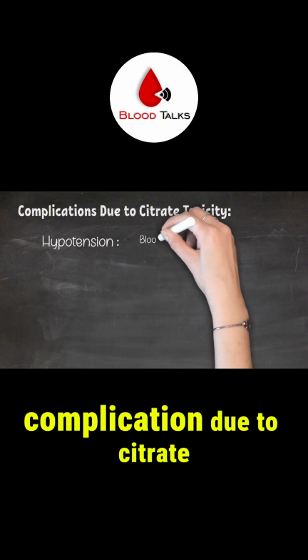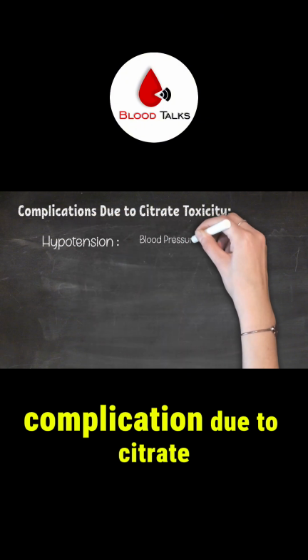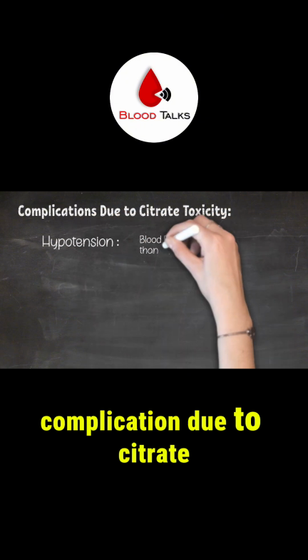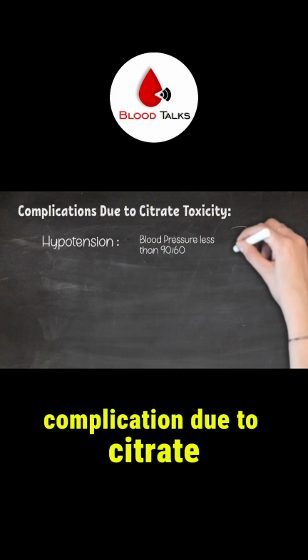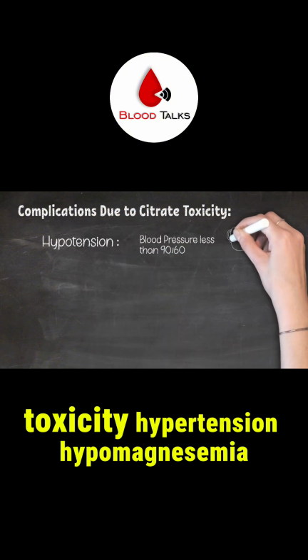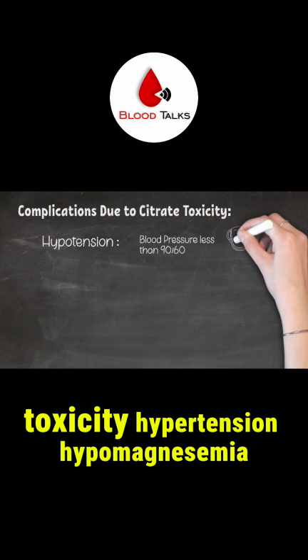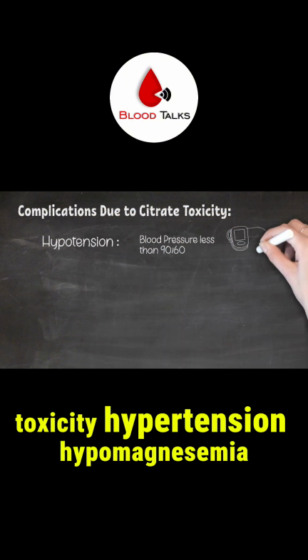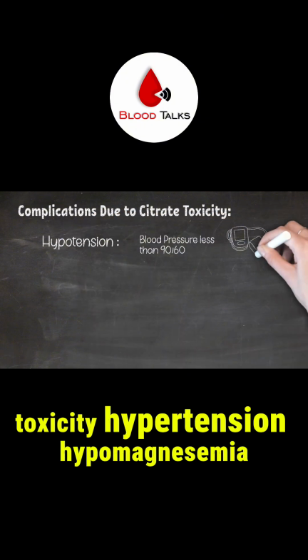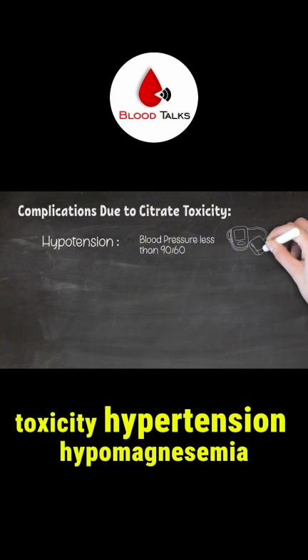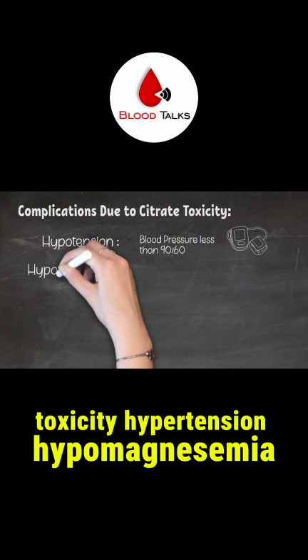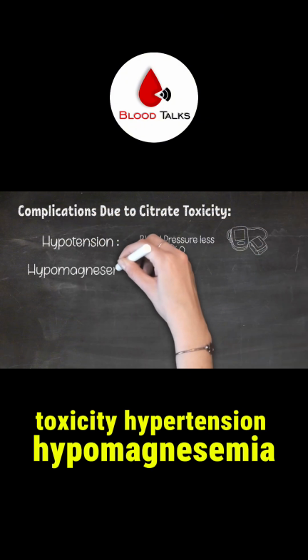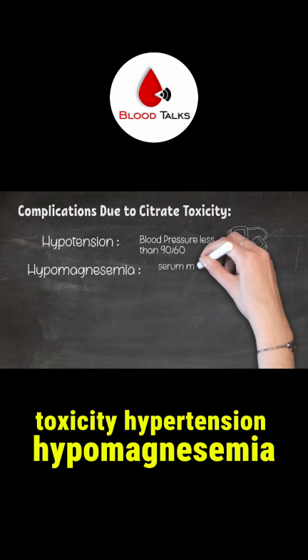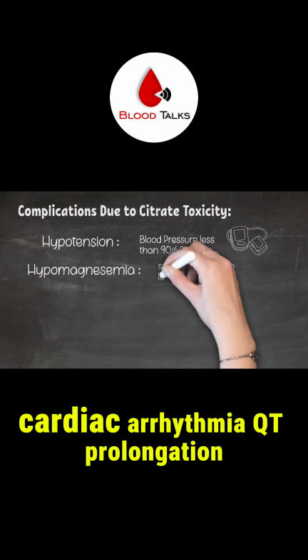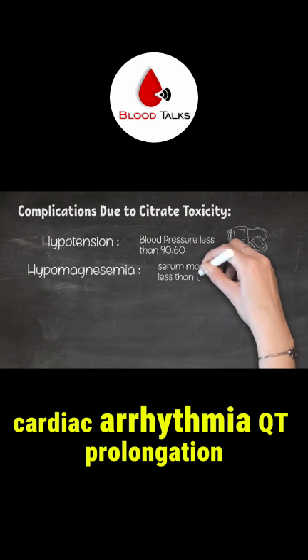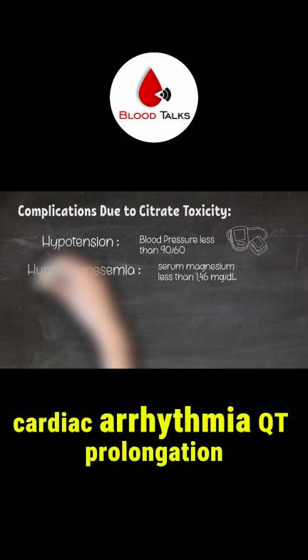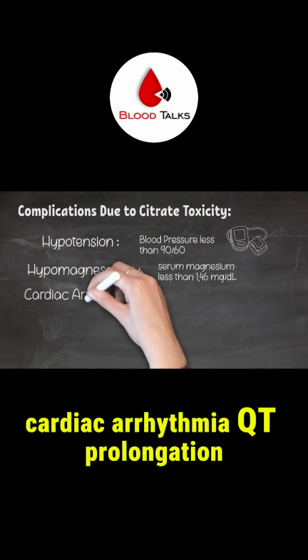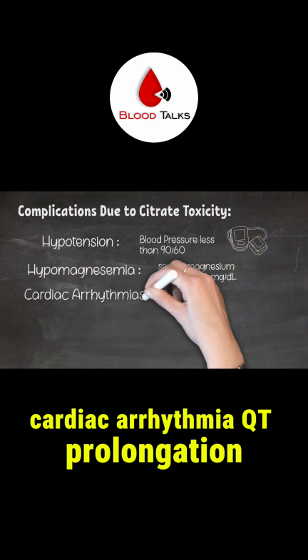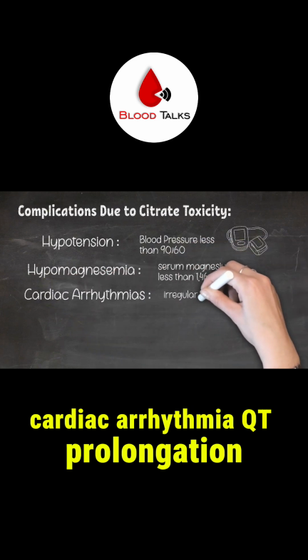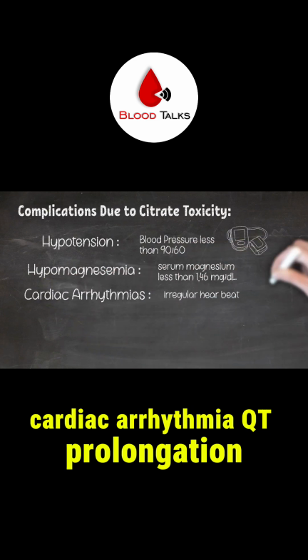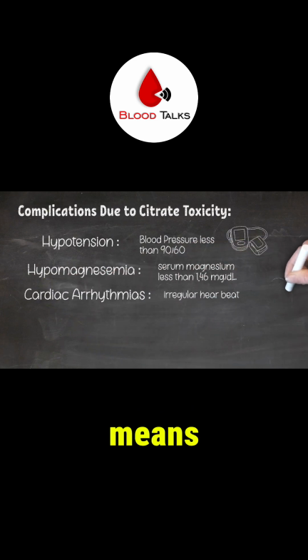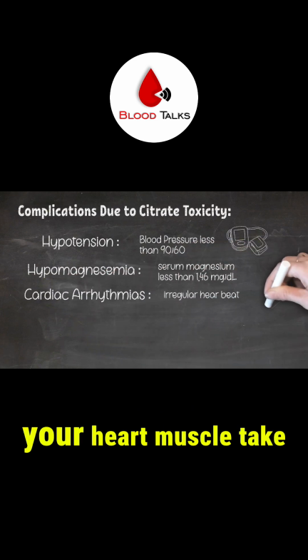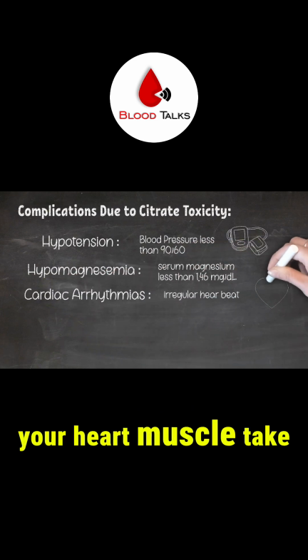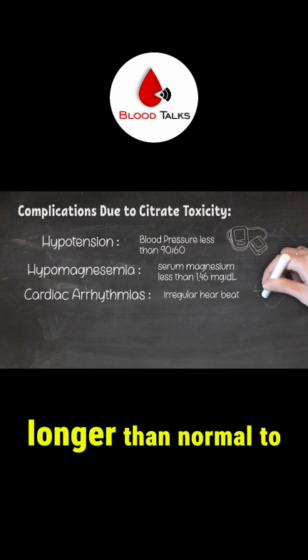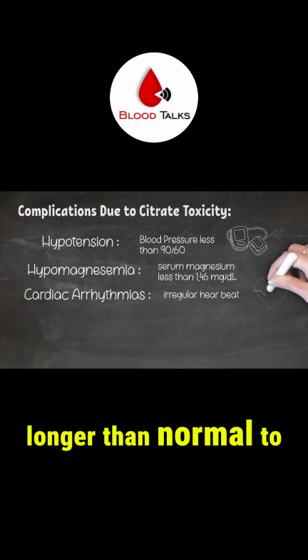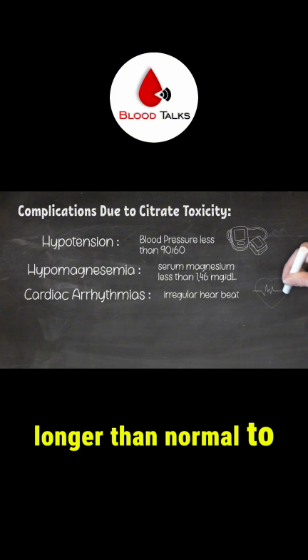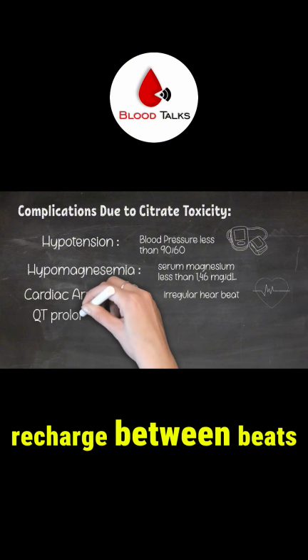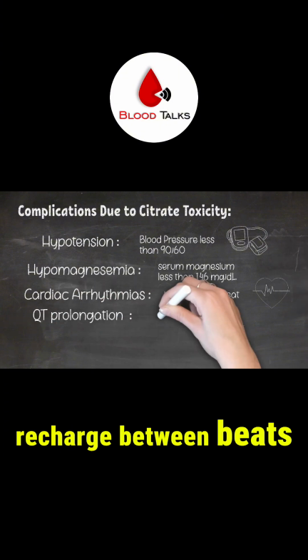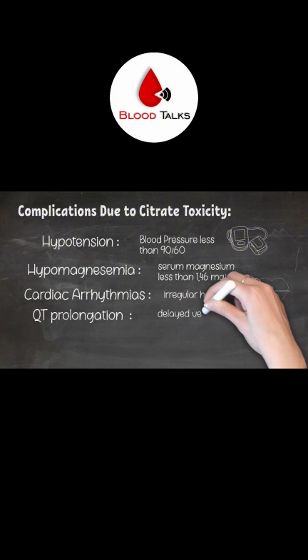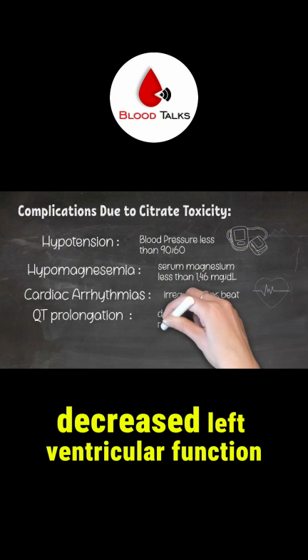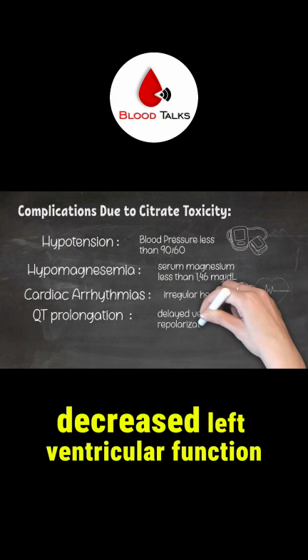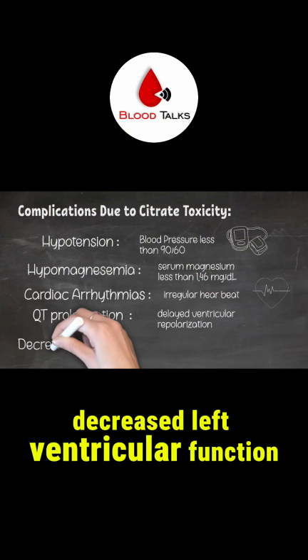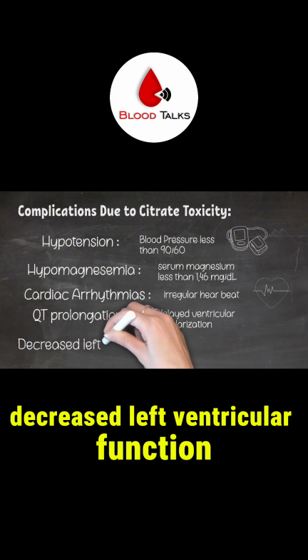Complications due to citrate toxicity include hypotension, hypomagnesemia, cardiac arrhythmia, QT prolongation — which means your heart muscle takes longer than normal to recharge between beats — and decreased left ventricle function.